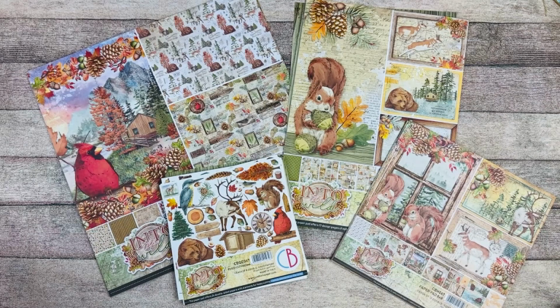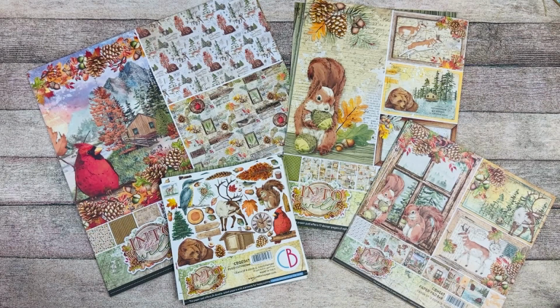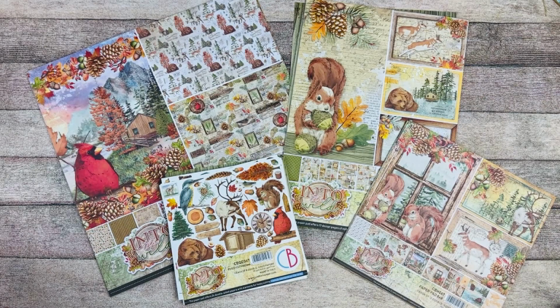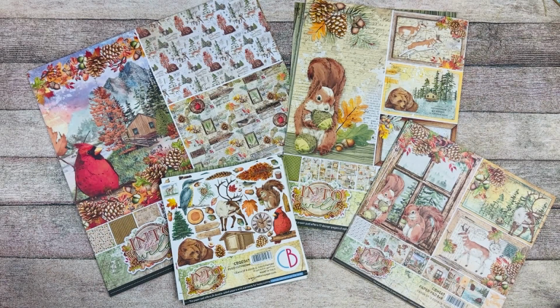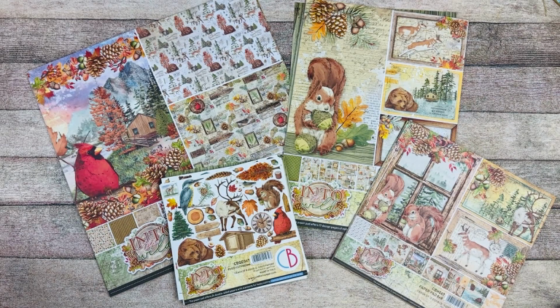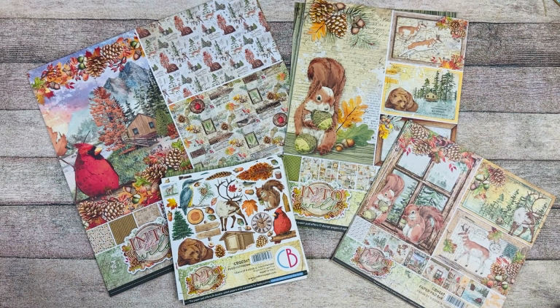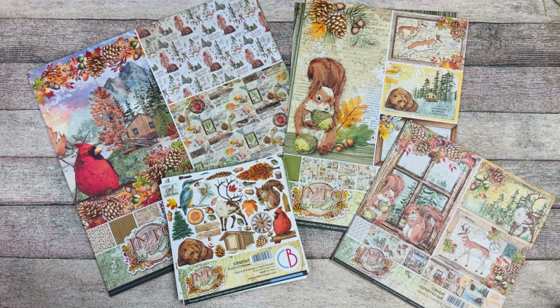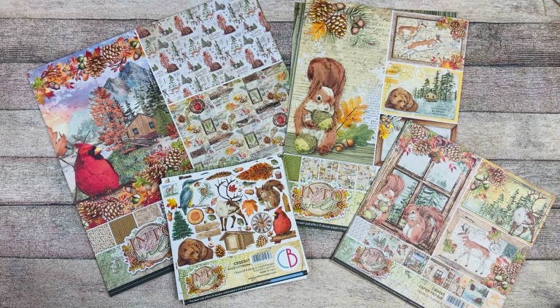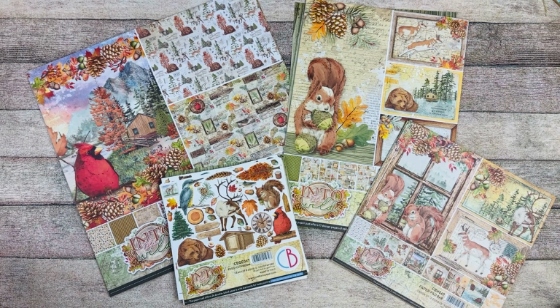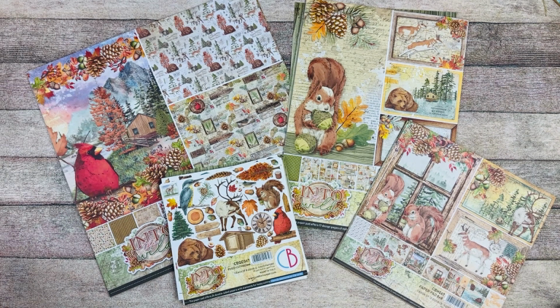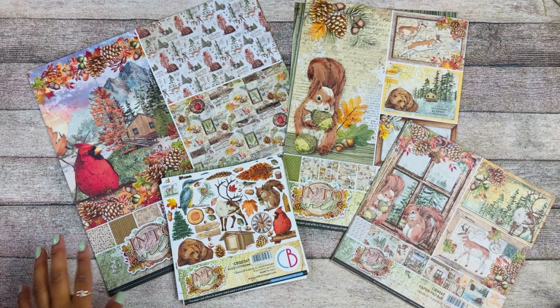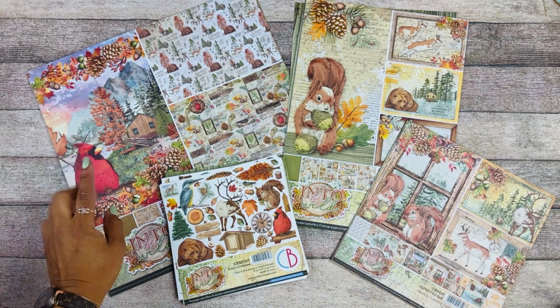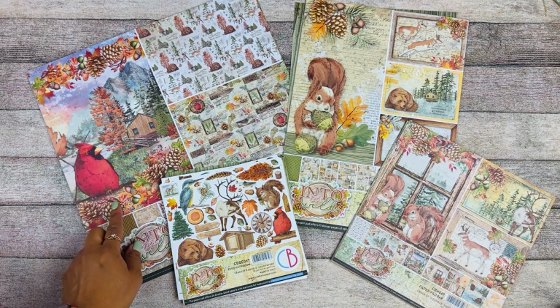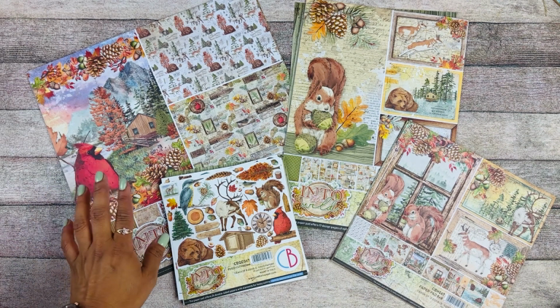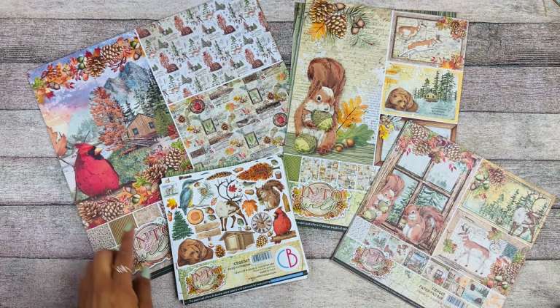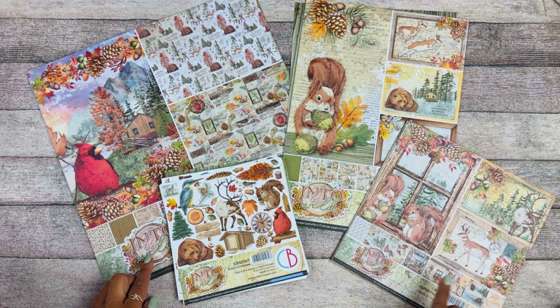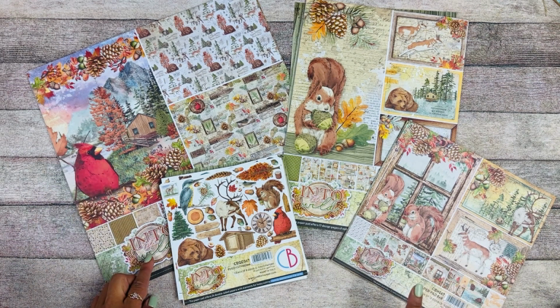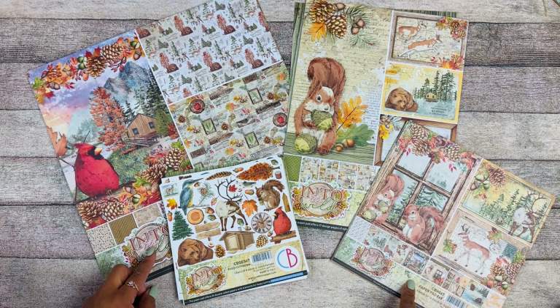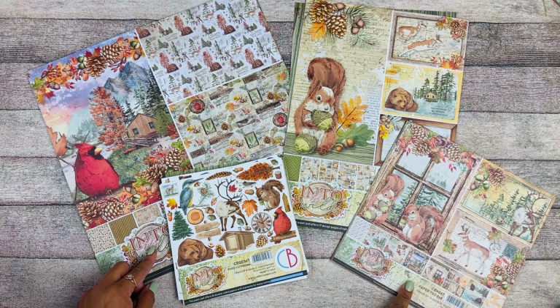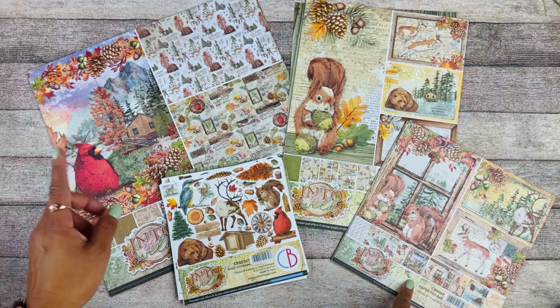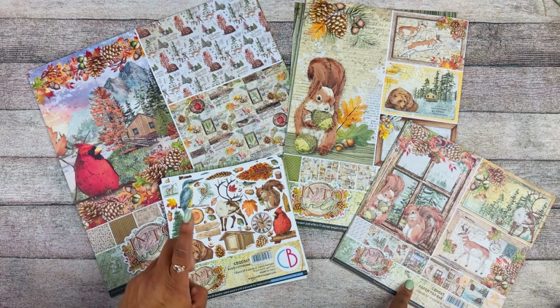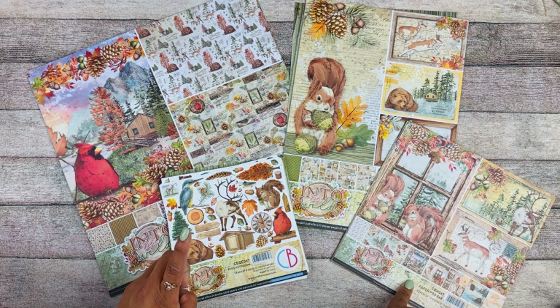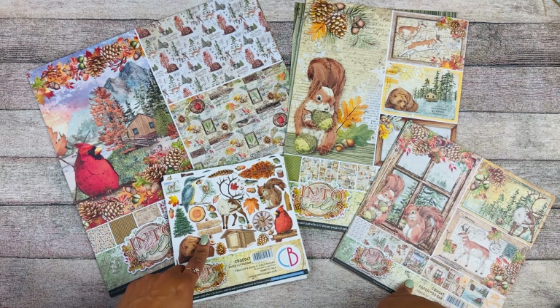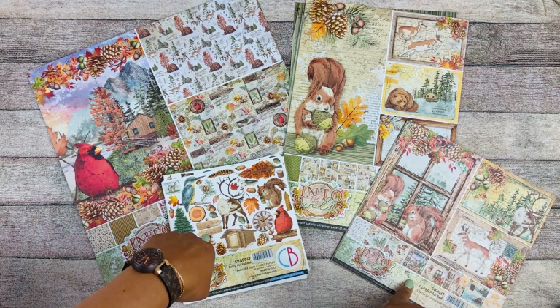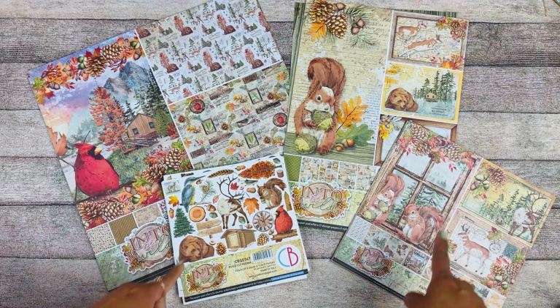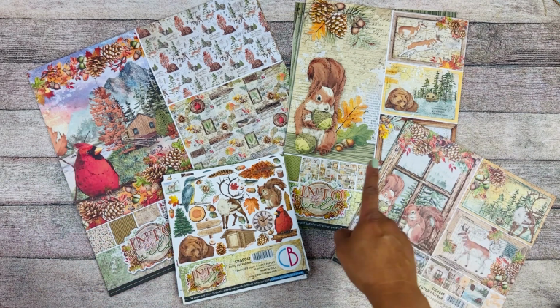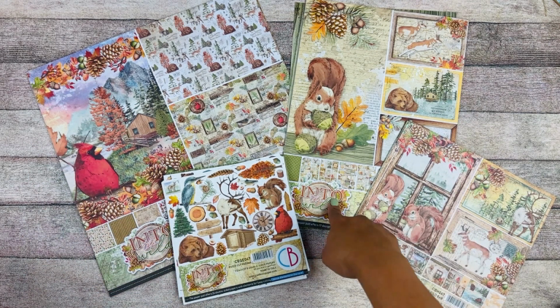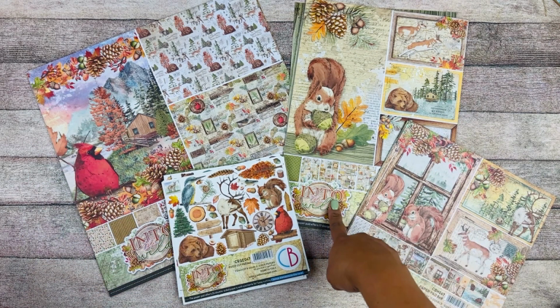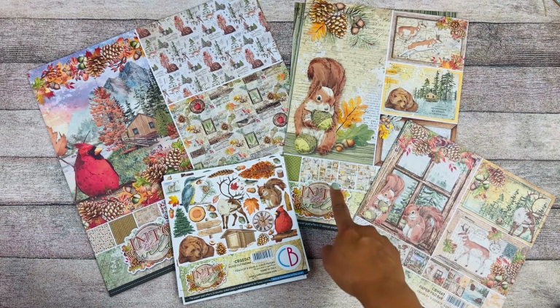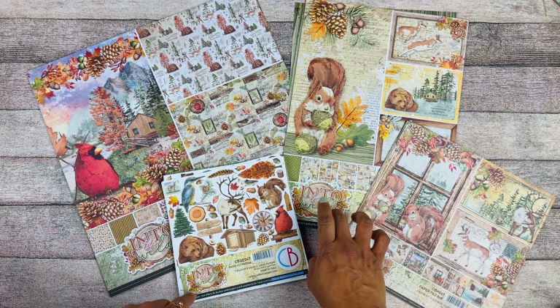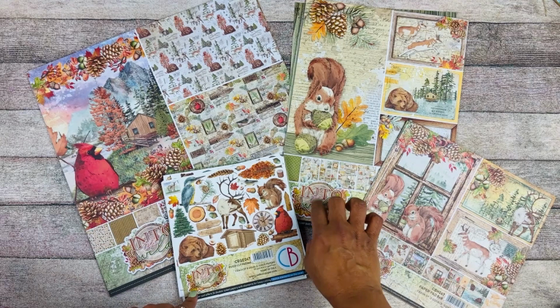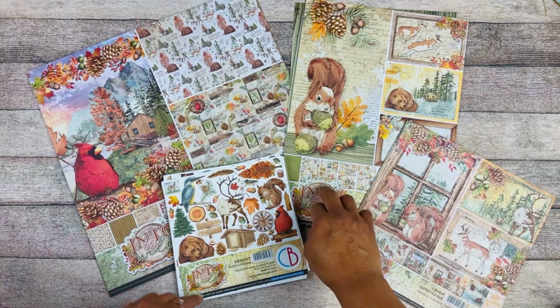So let's take a look at the Into the Wild collection. We have the 12x12 patterns pad, the 8x8 paper pad, the 6x6 fuzzy cut, and the 8x4 creative pad.